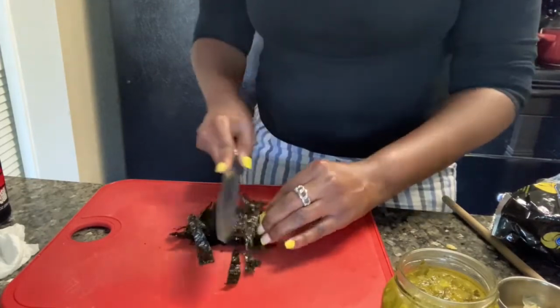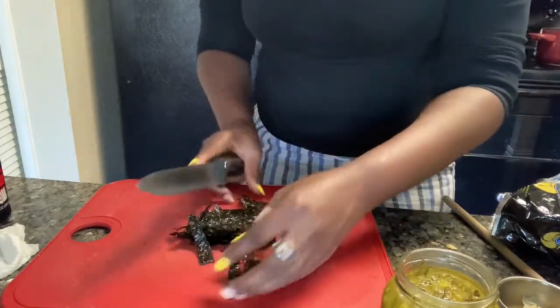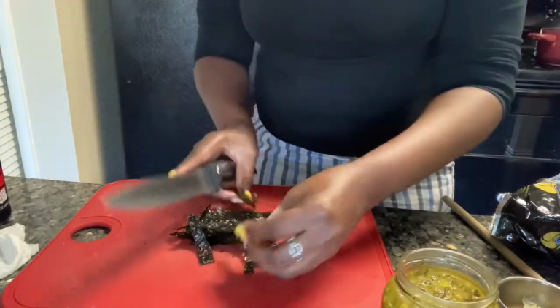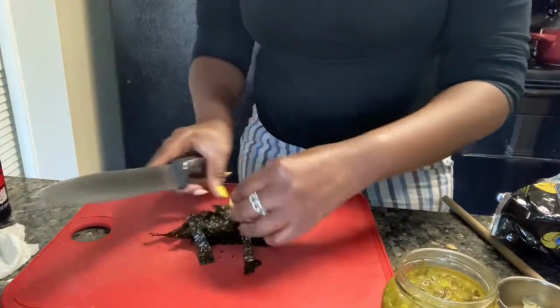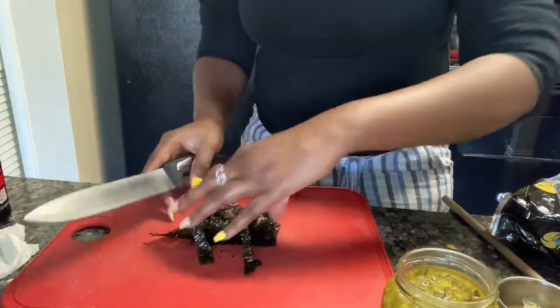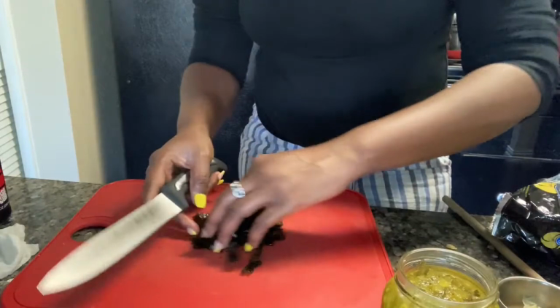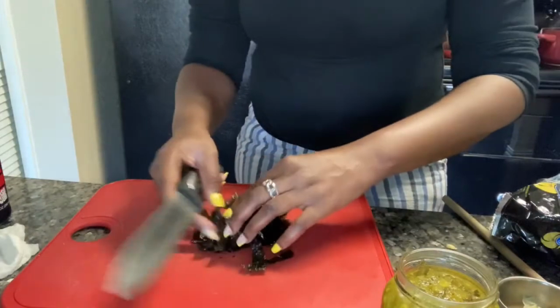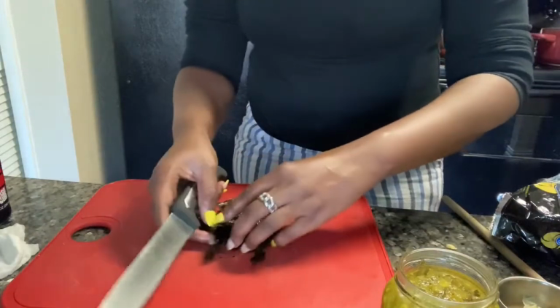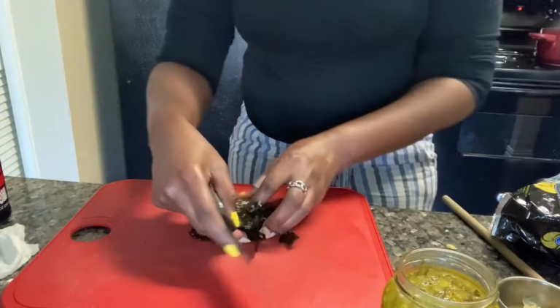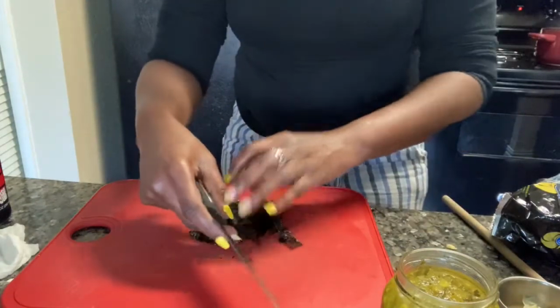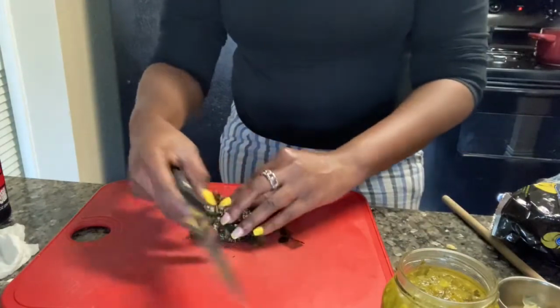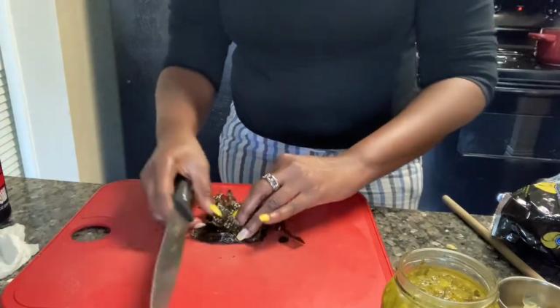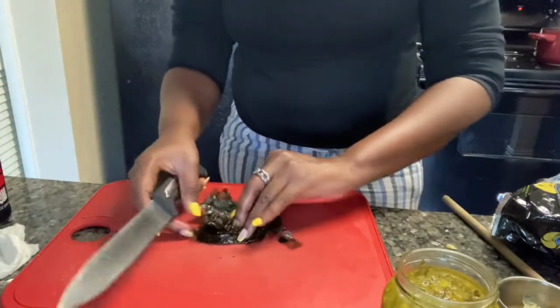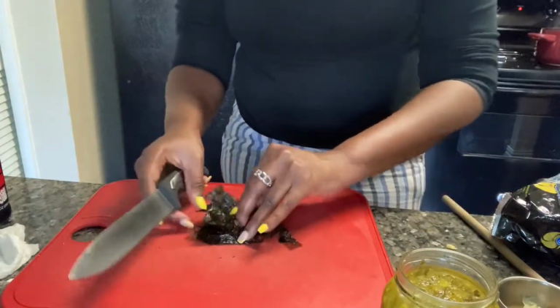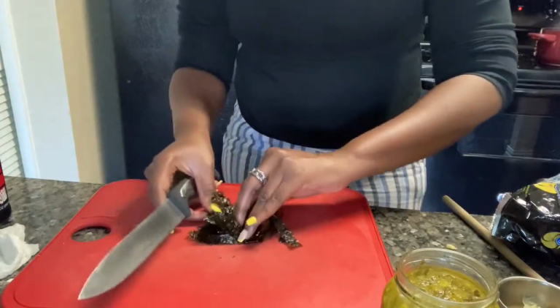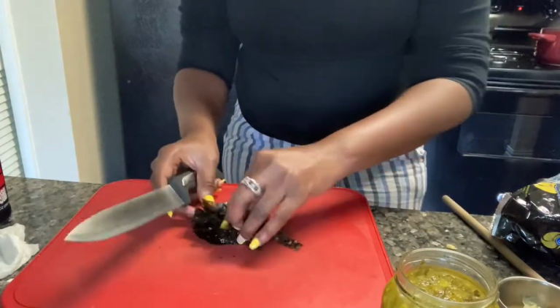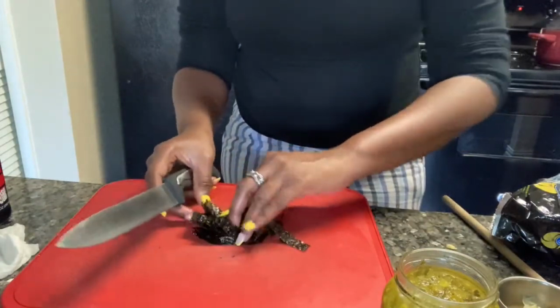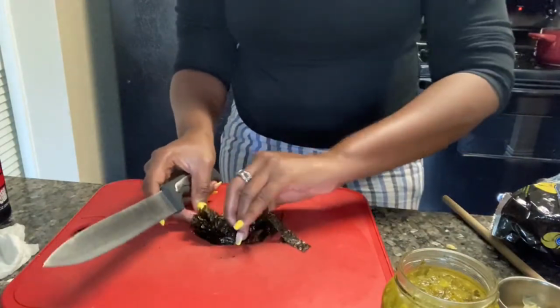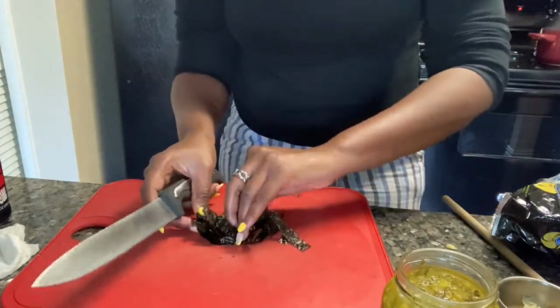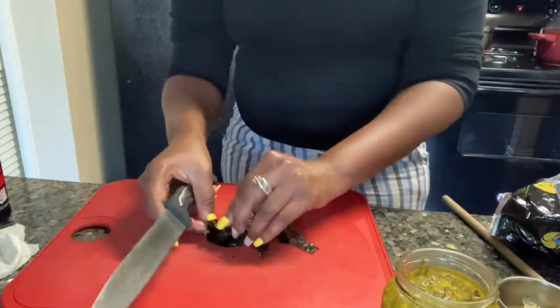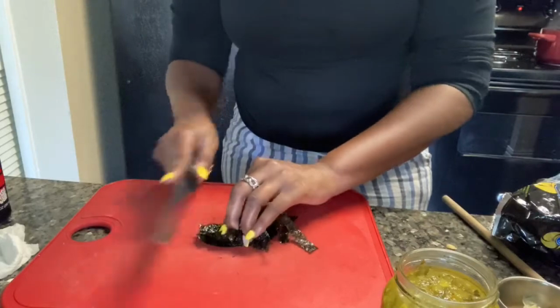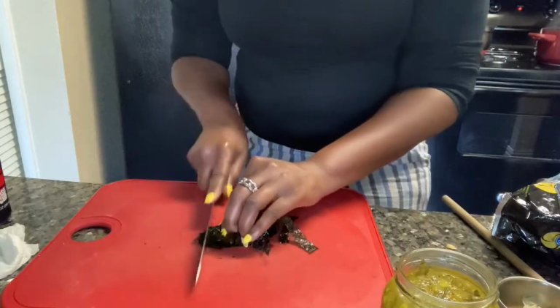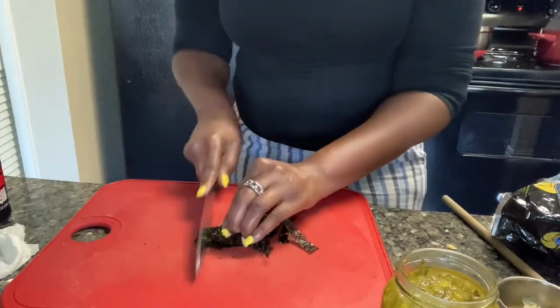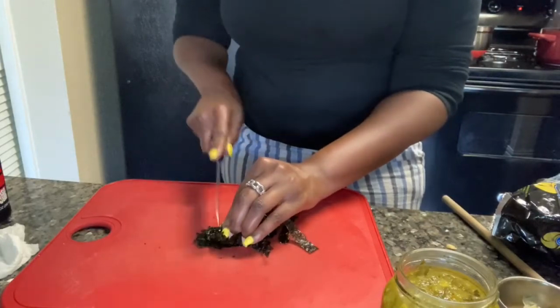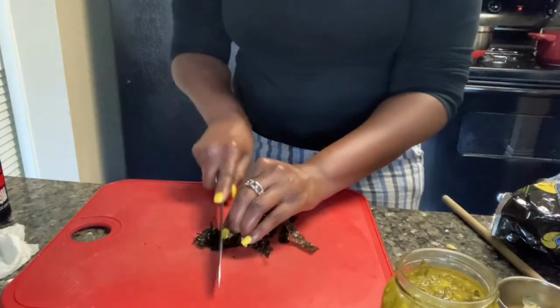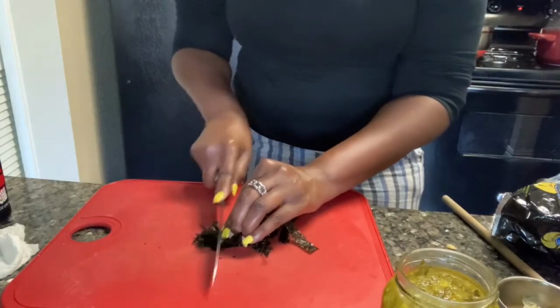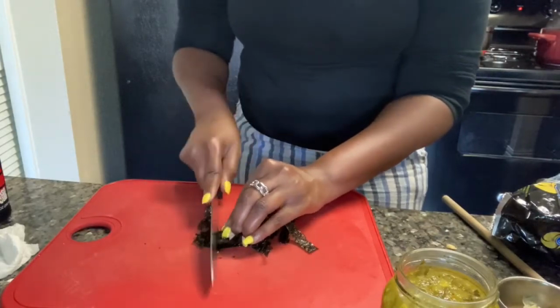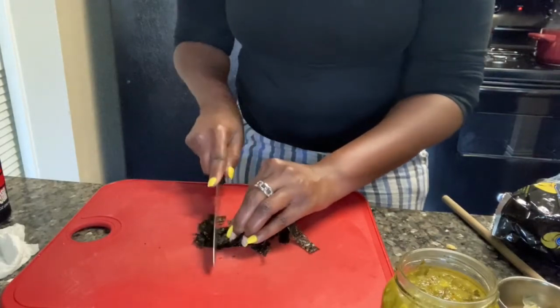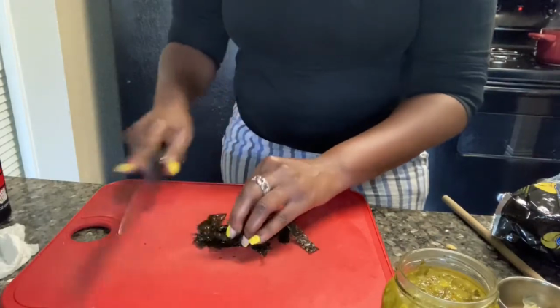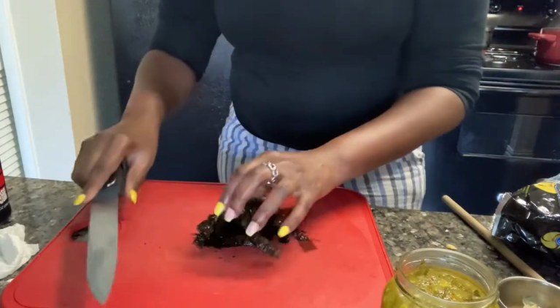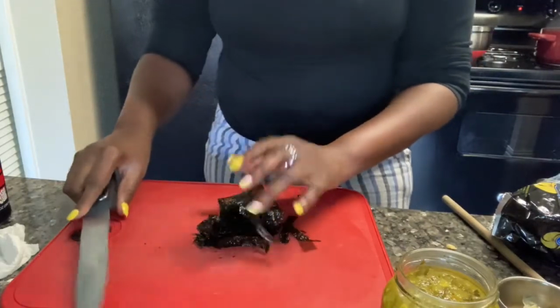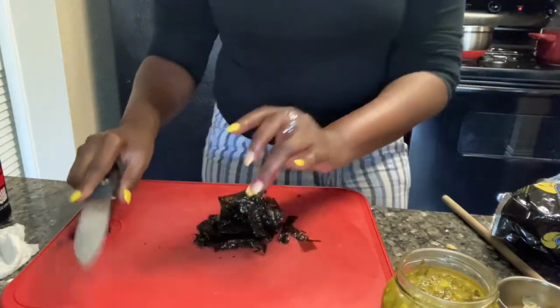I said that I would use these again, and so this is me using them again for something else — repurposing. I need a better knife.